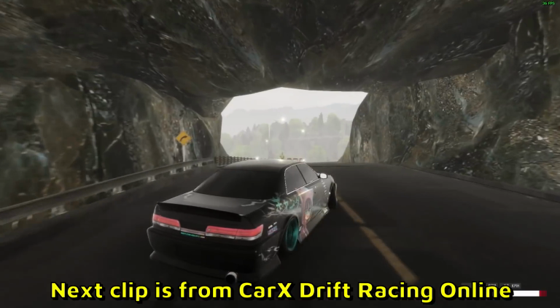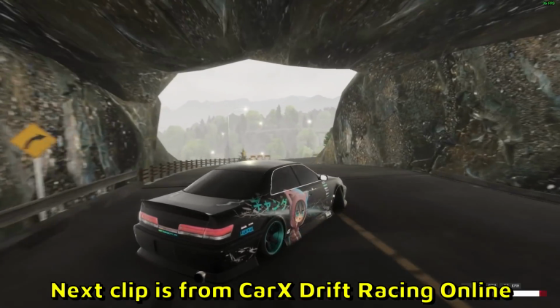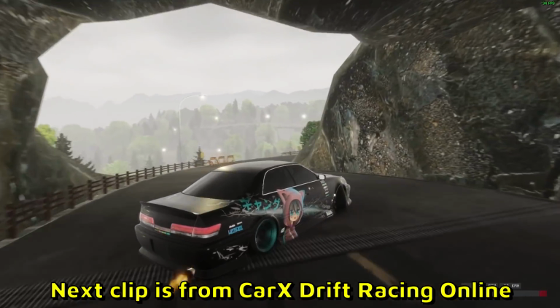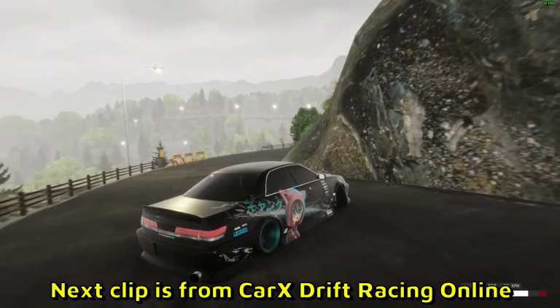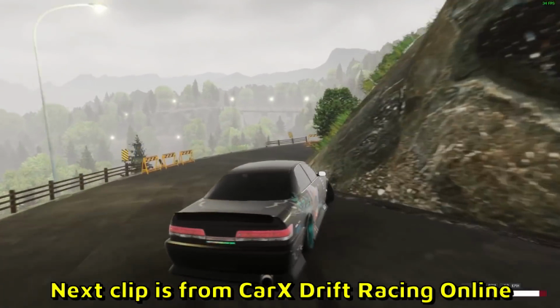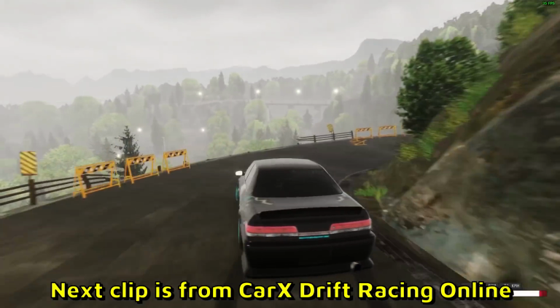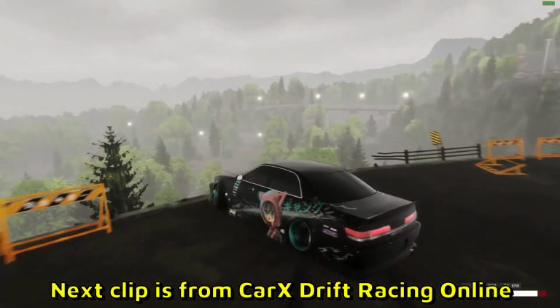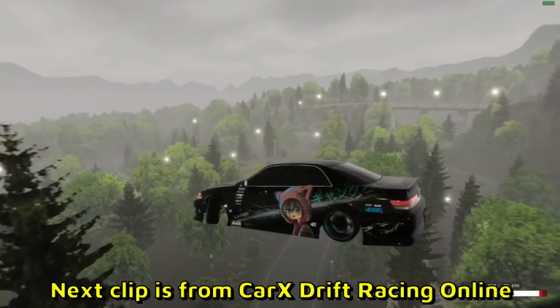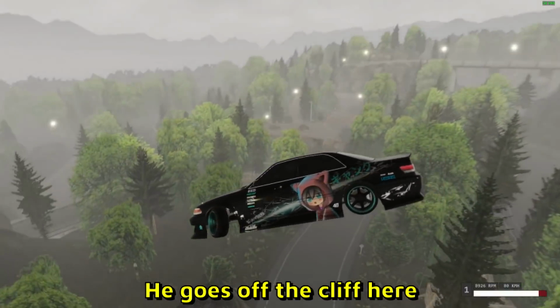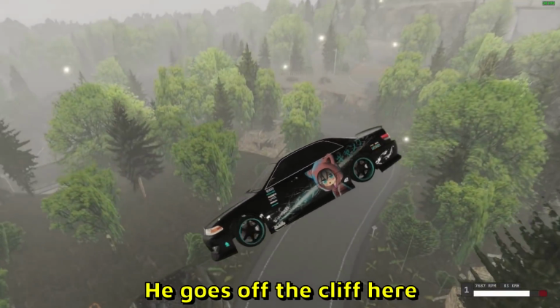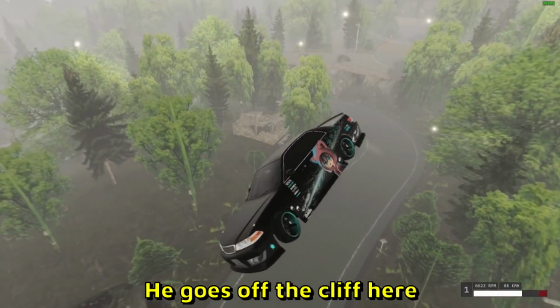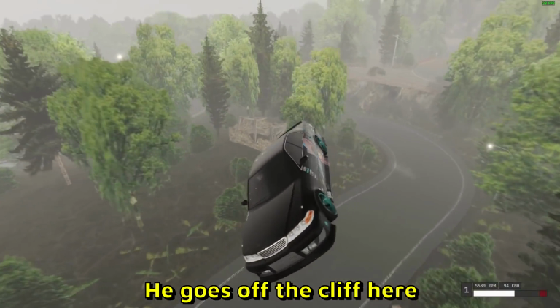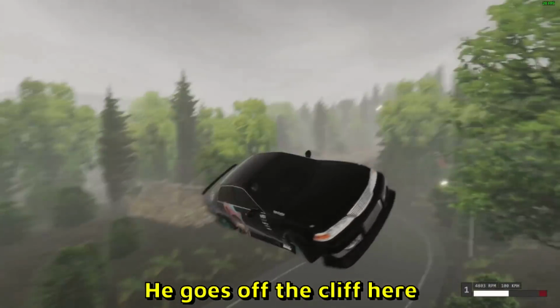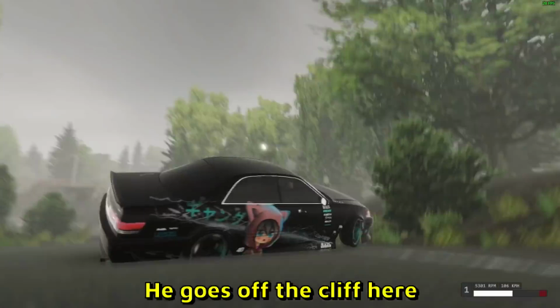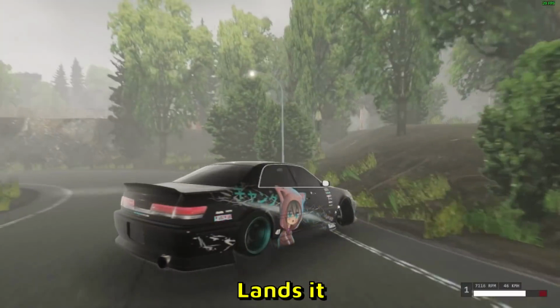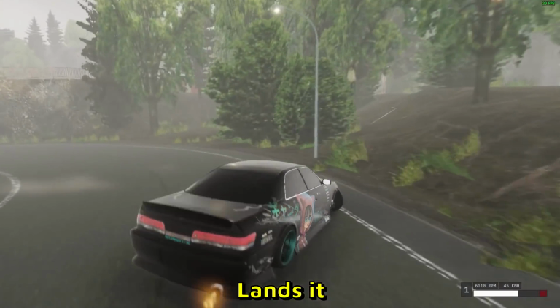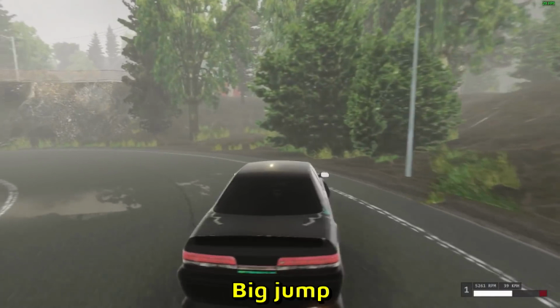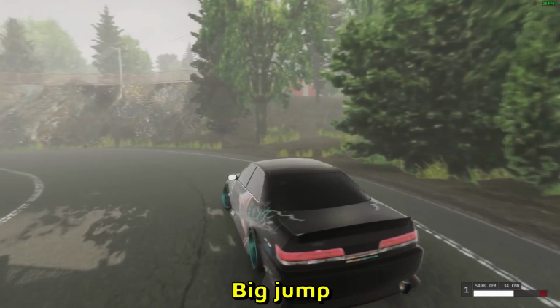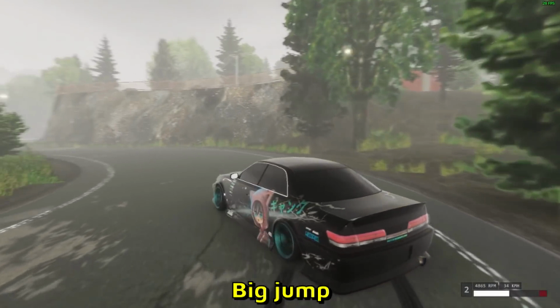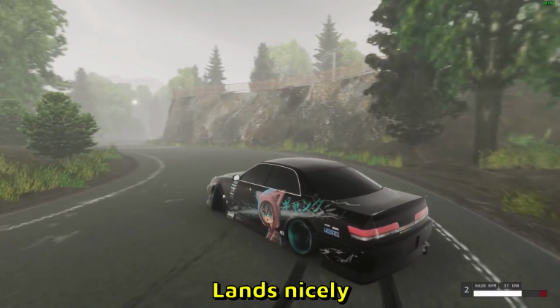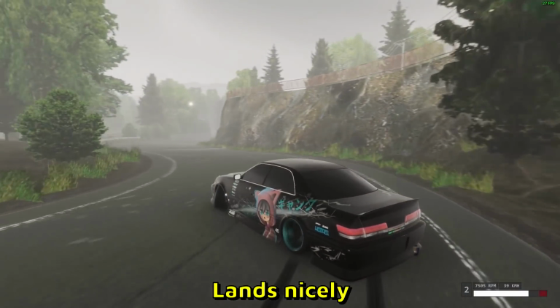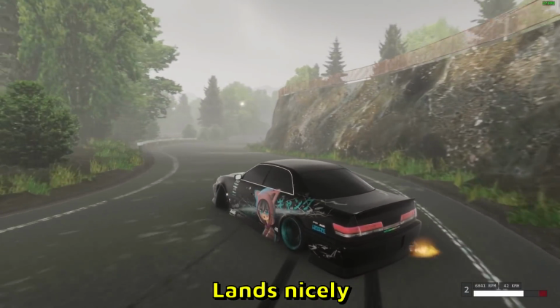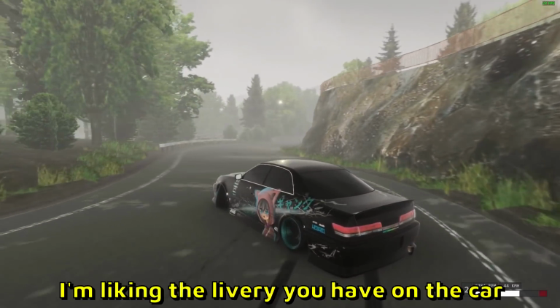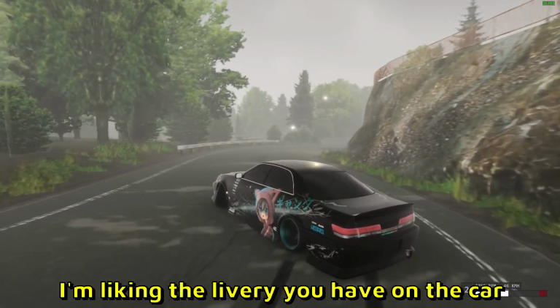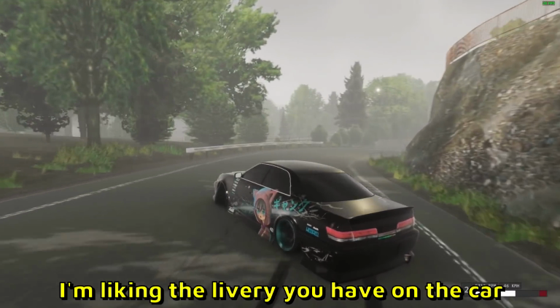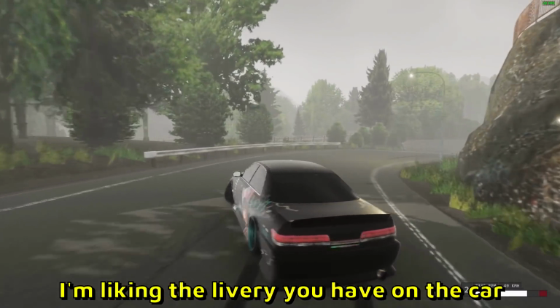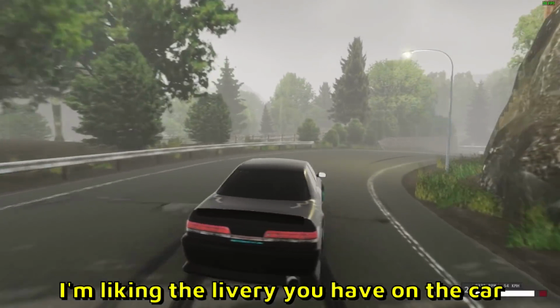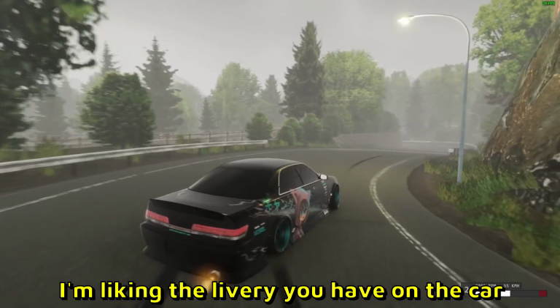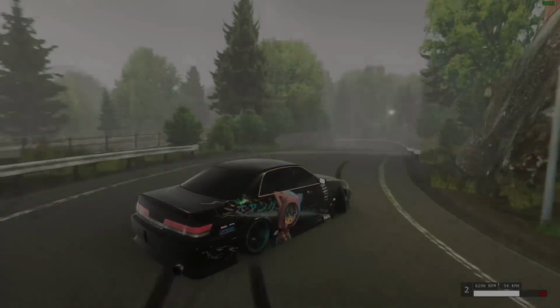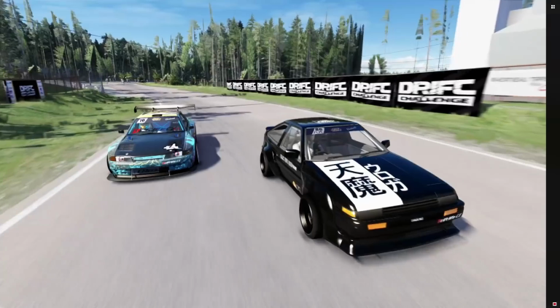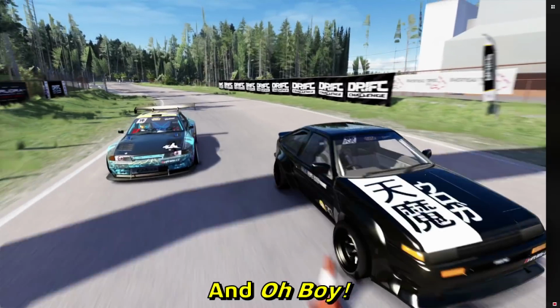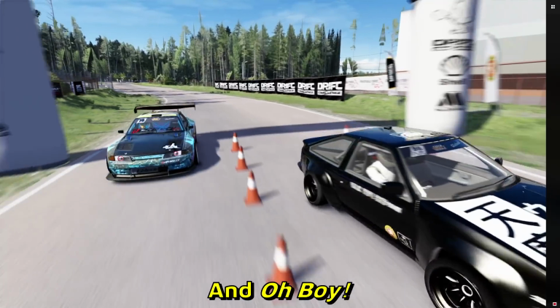Next clip is from CarX Drift Racing Online. He goes off the cliff here, lands it — big jump, lands nicely. I'm liking the livery you have on the car.